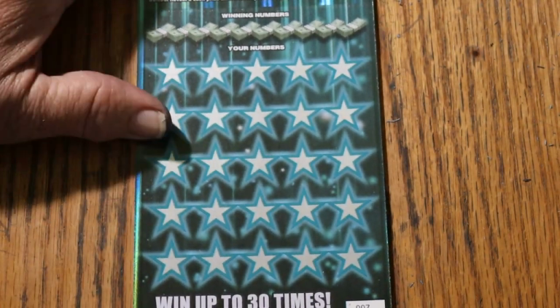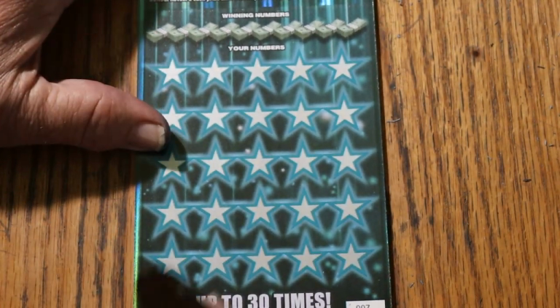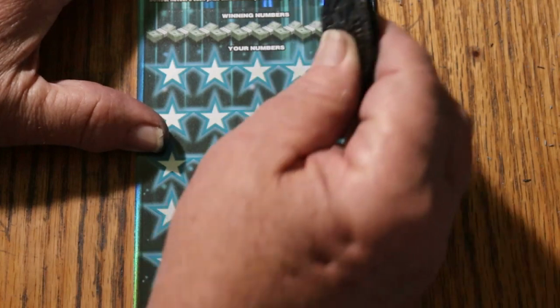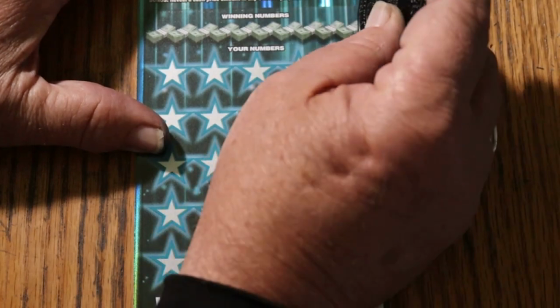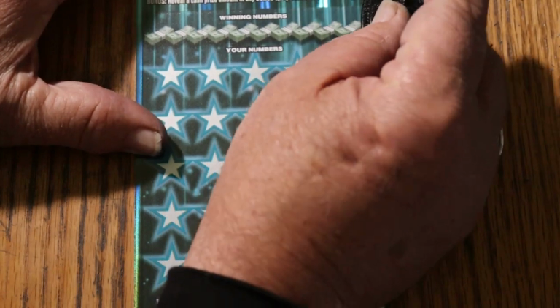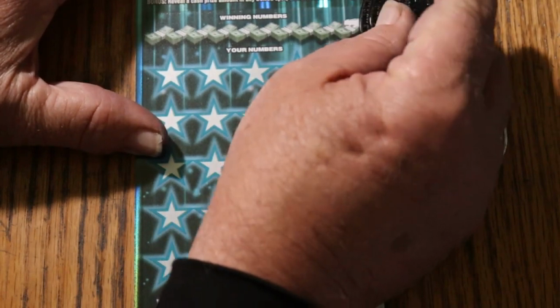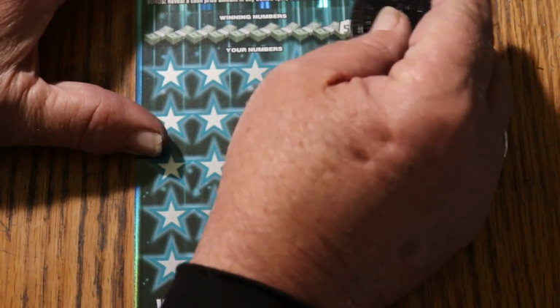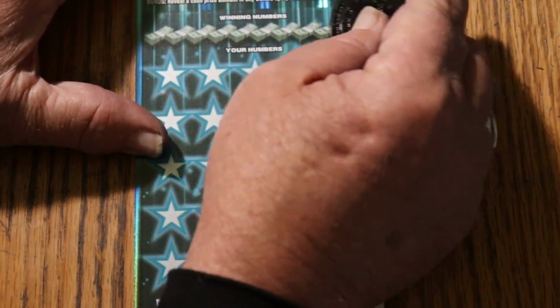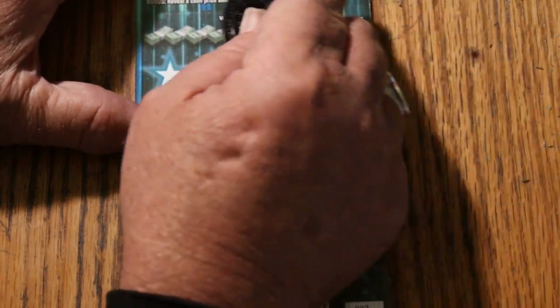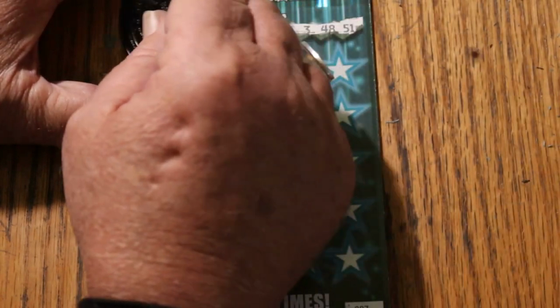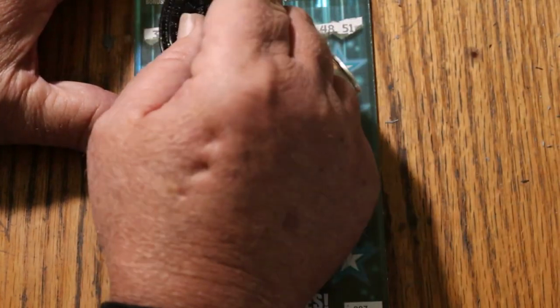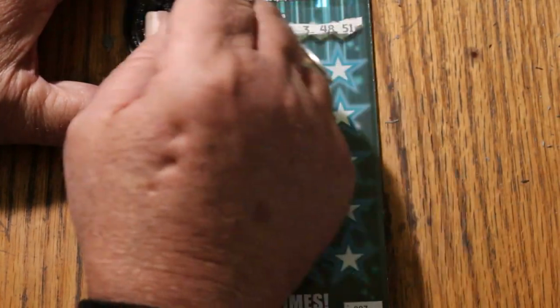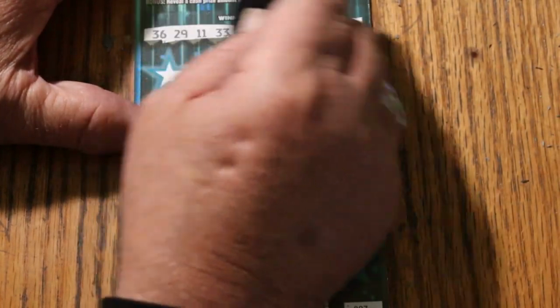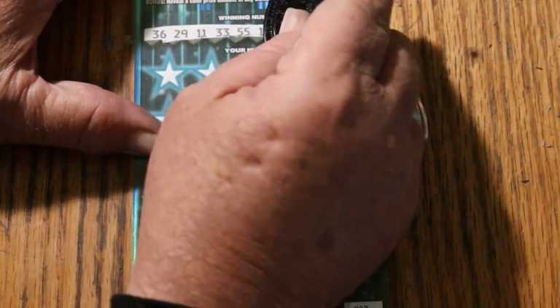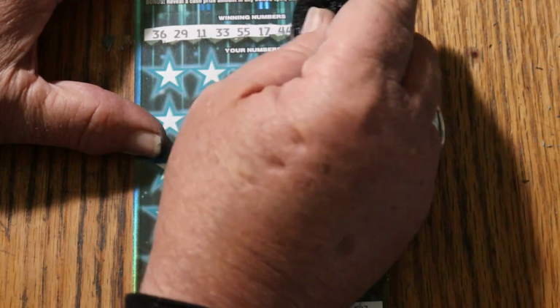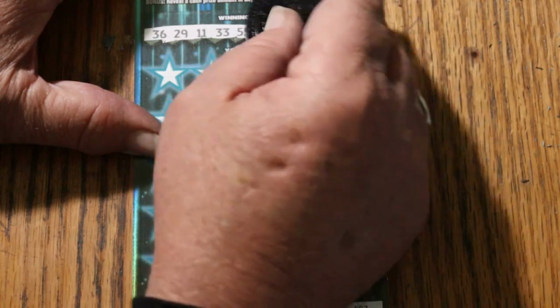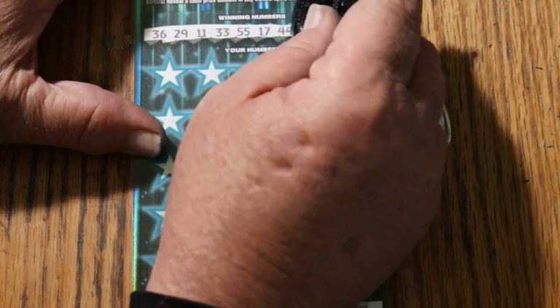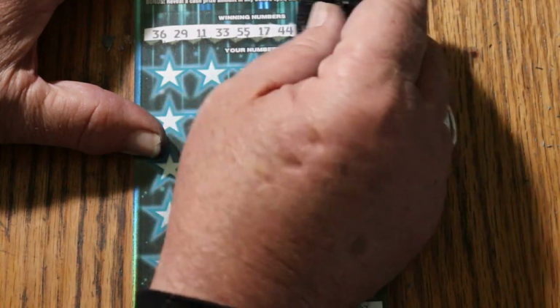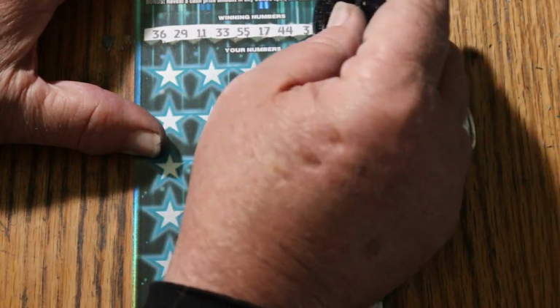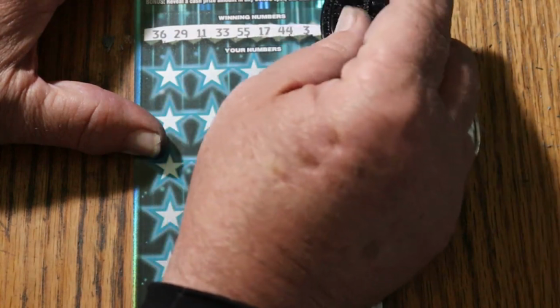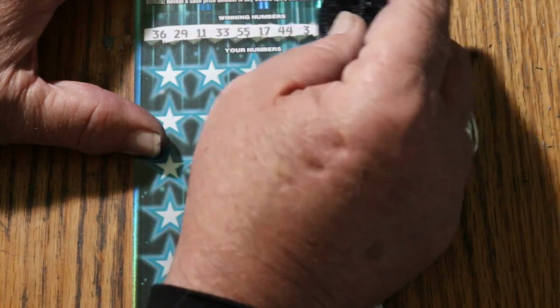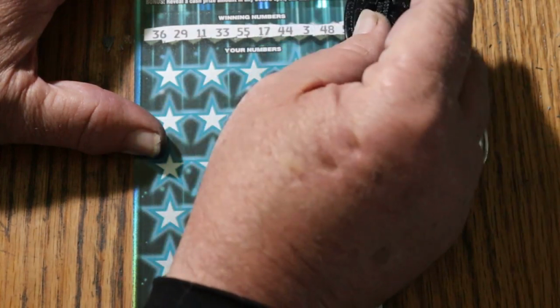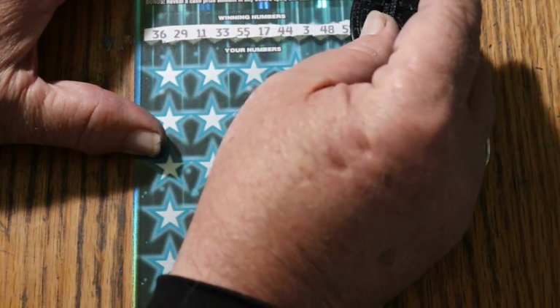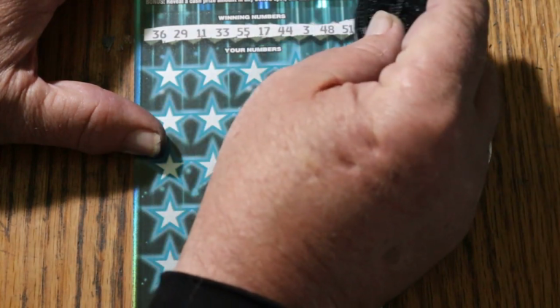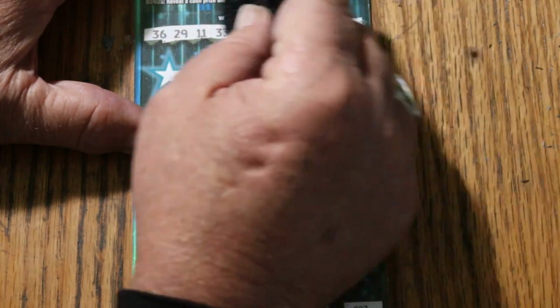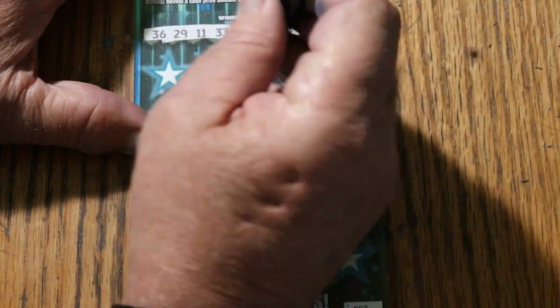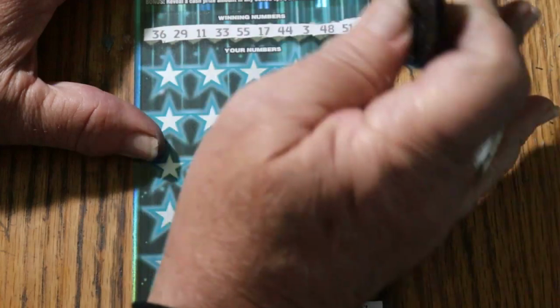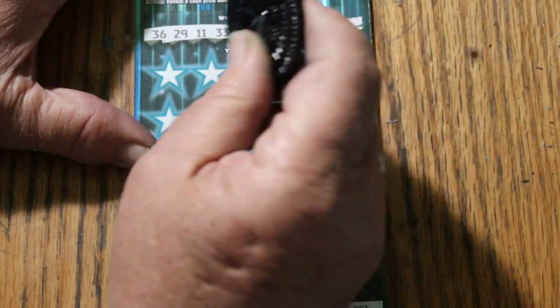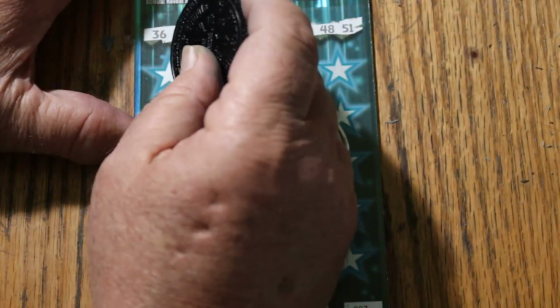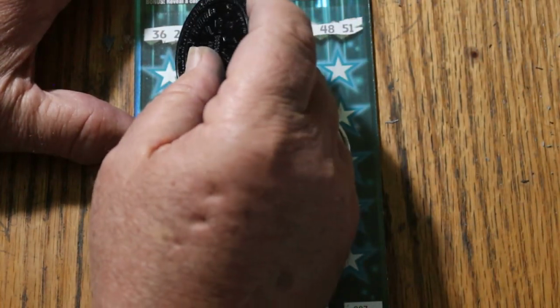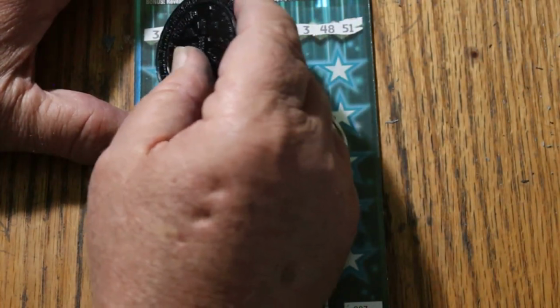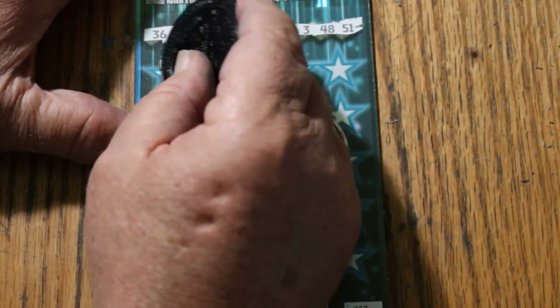Alright, here we go. 36, 29, 11, 33, double nickels 55, 17, 44, club 3, 48, and 51. Off we go.